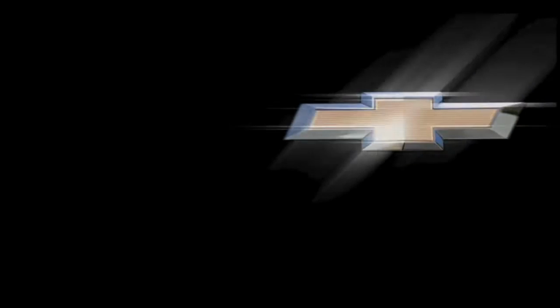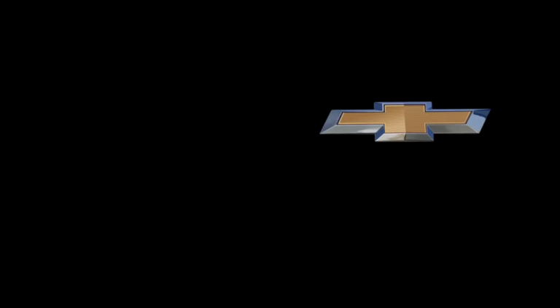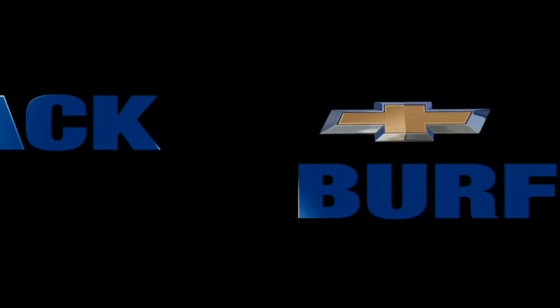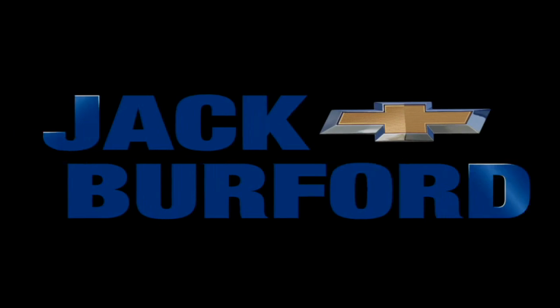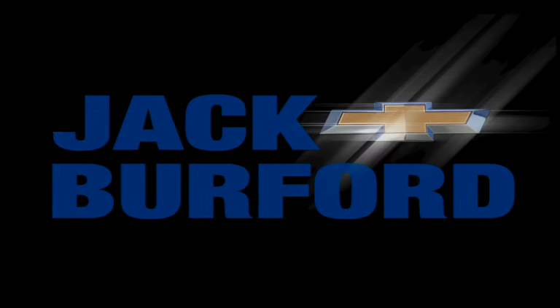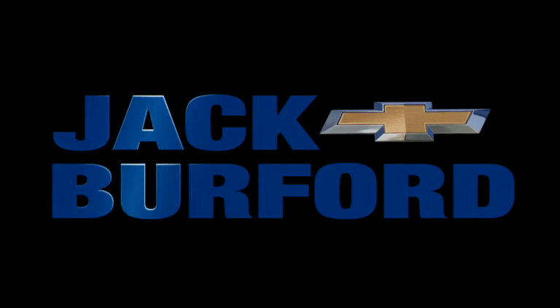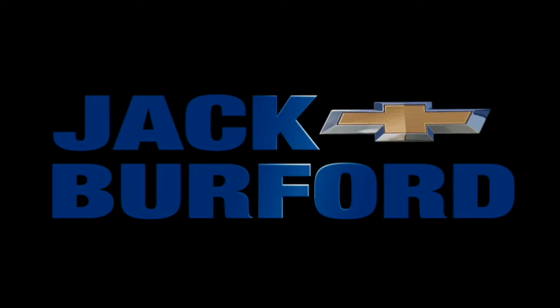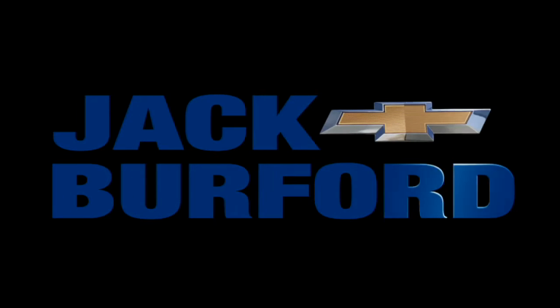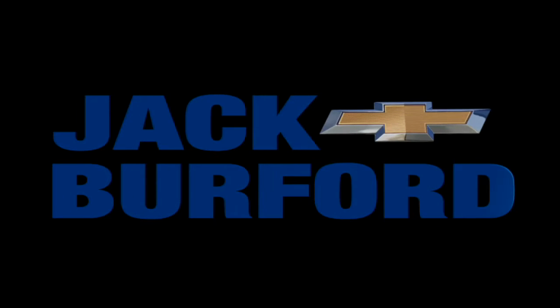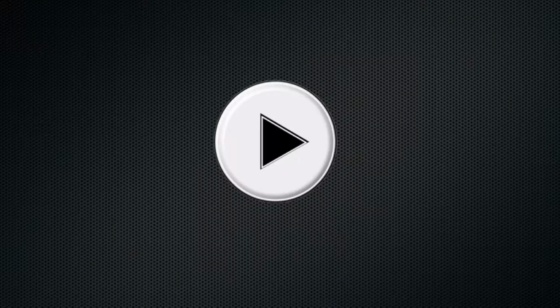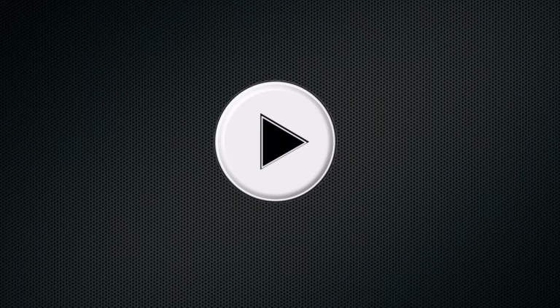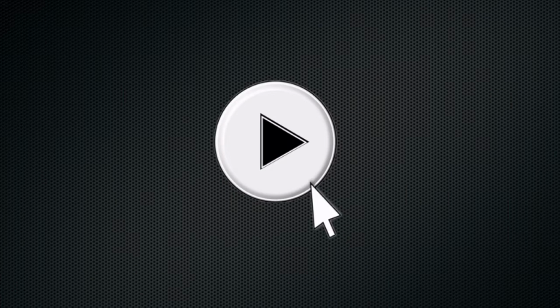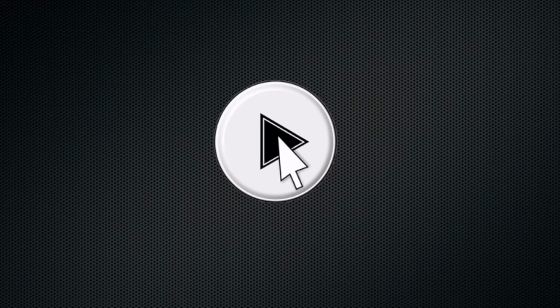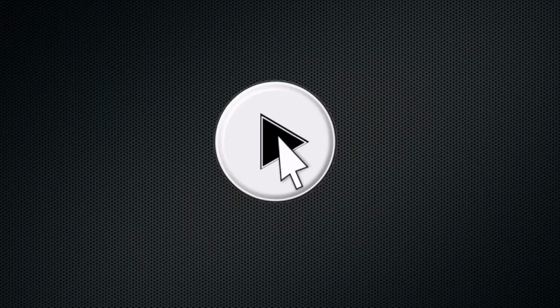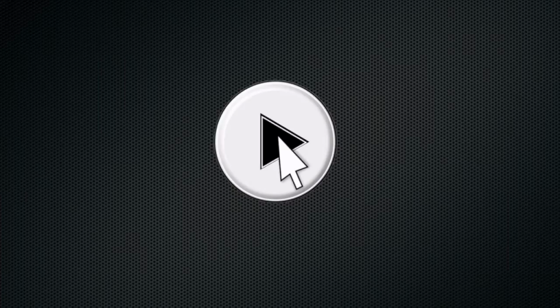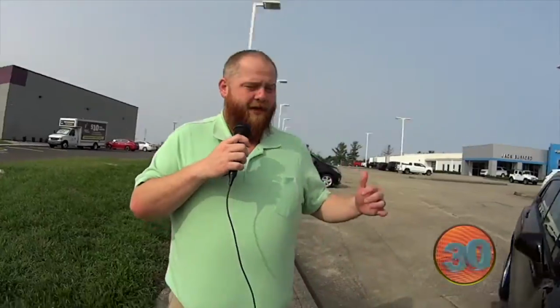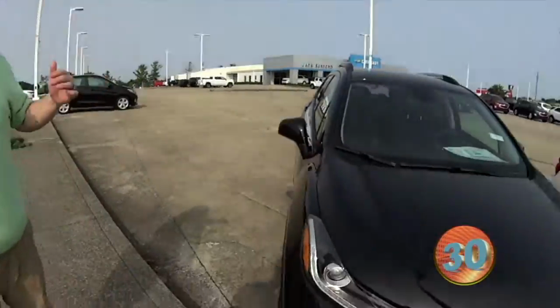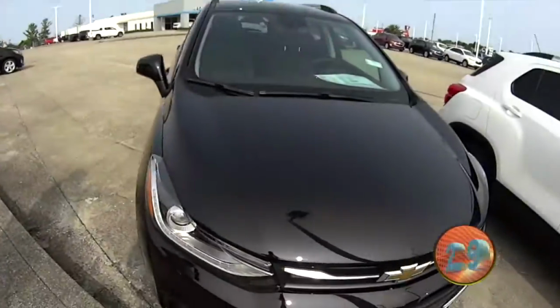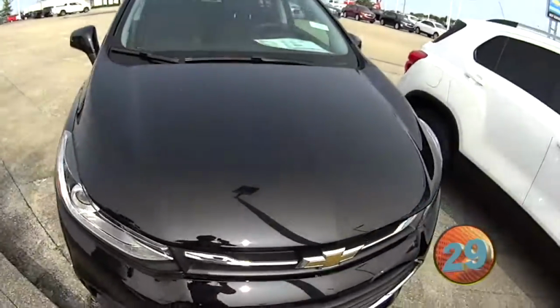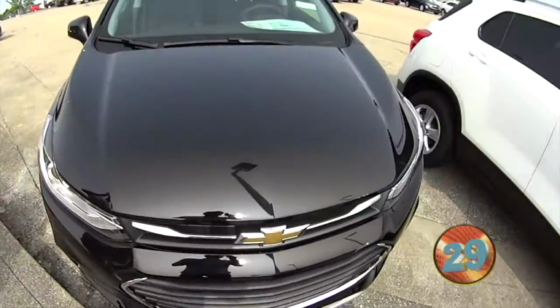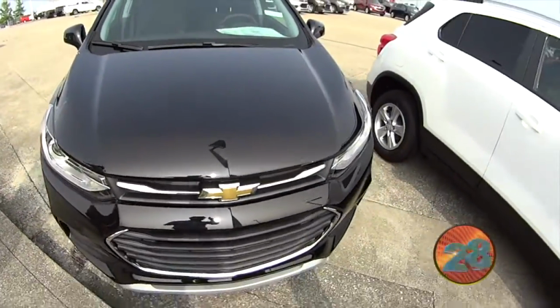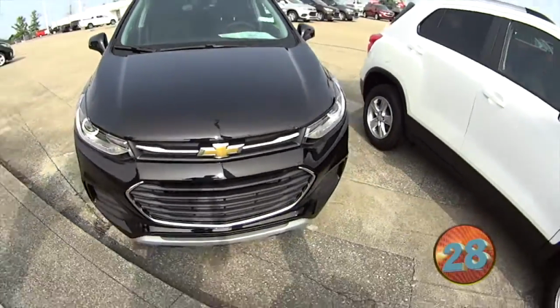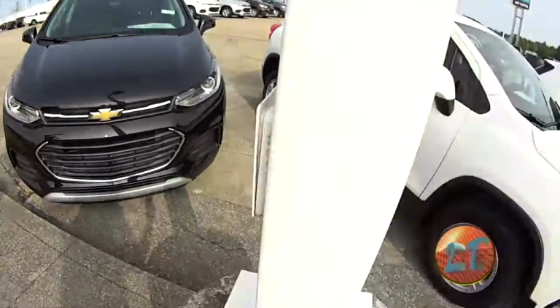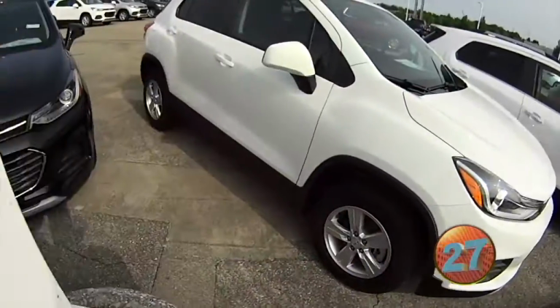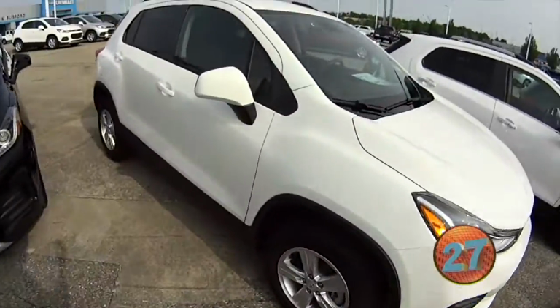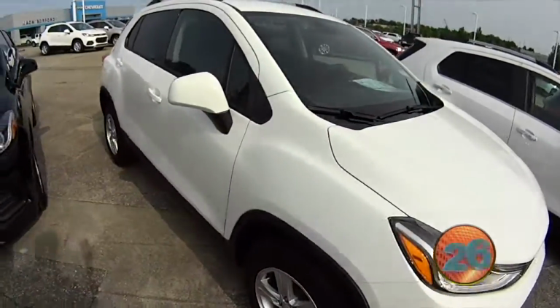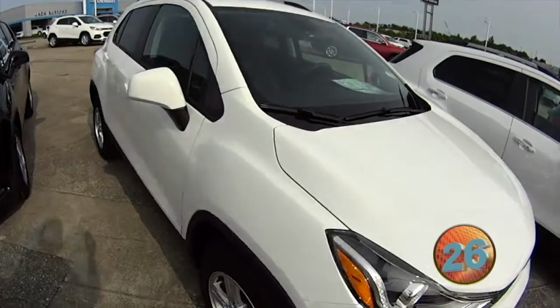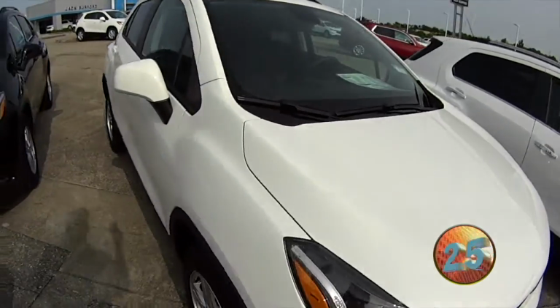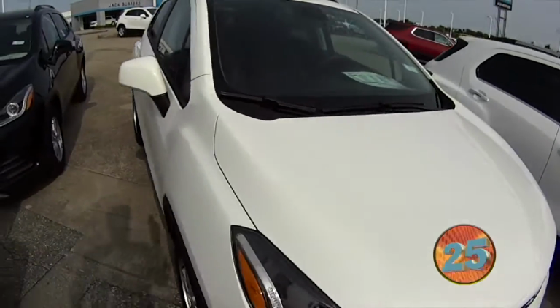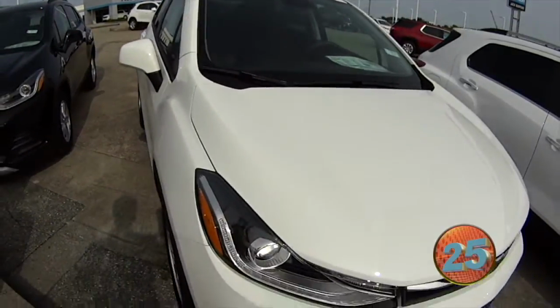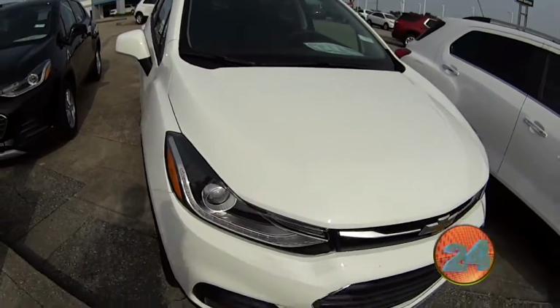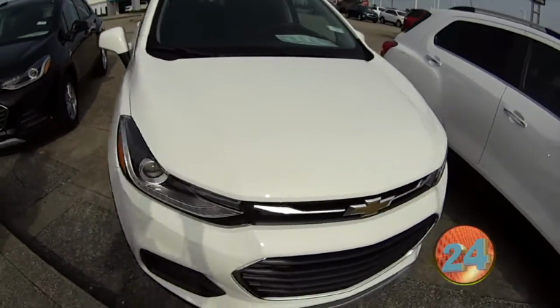Welcome to the Jack Burford Chevy 30-second walk-around. We're going to talk about our Chevy Trax. We have them in every flavor — front-wheel drive, all-wheel drive. The four-cylinders are great on gas, automatic transmissions.